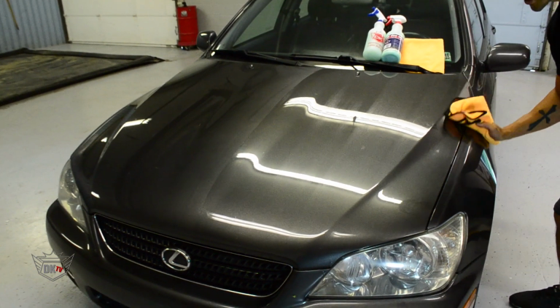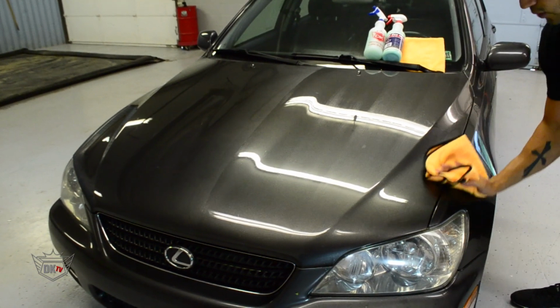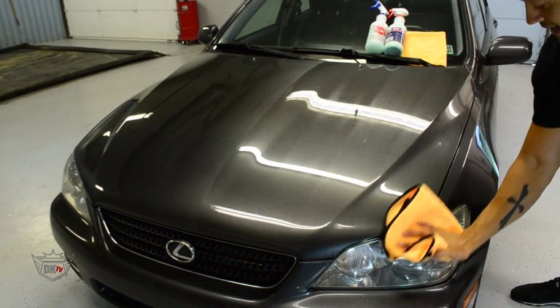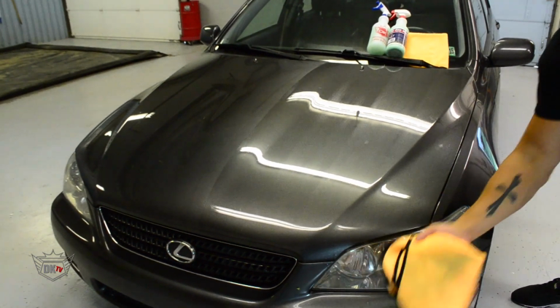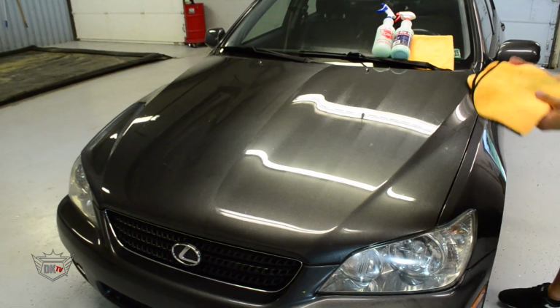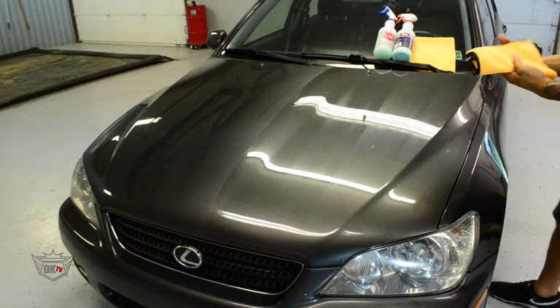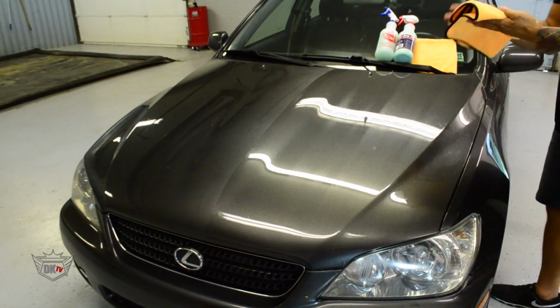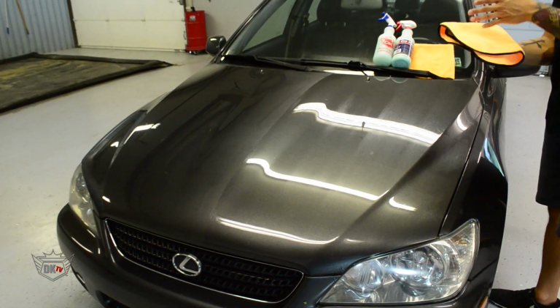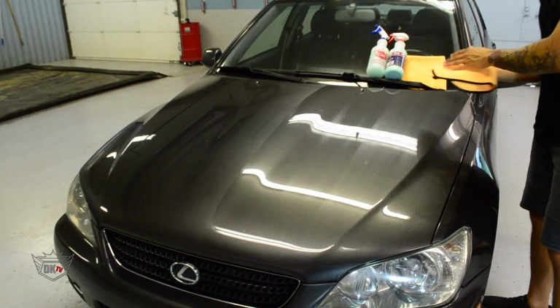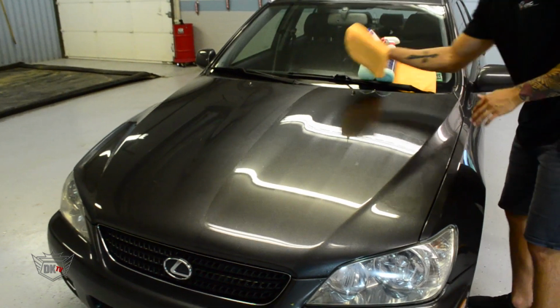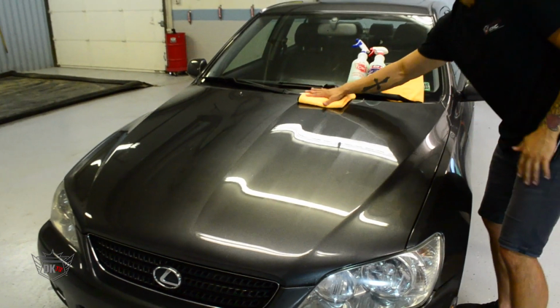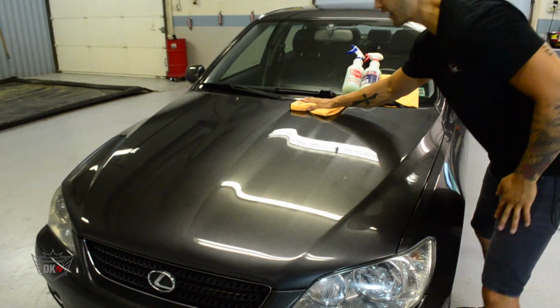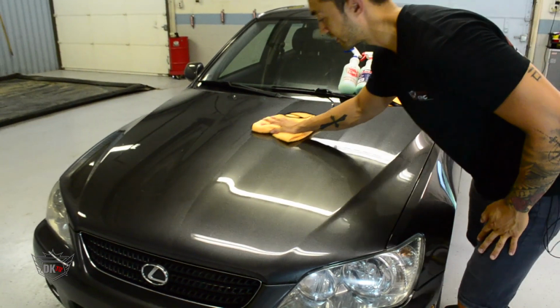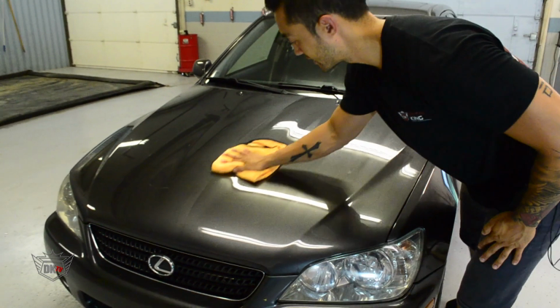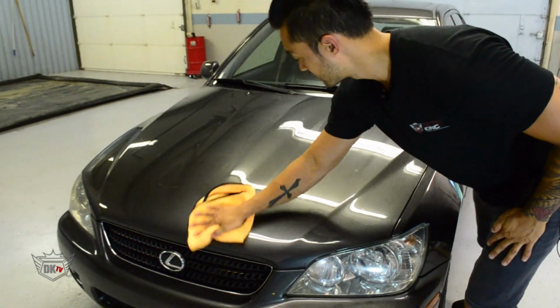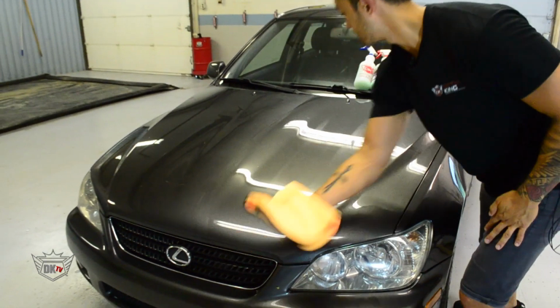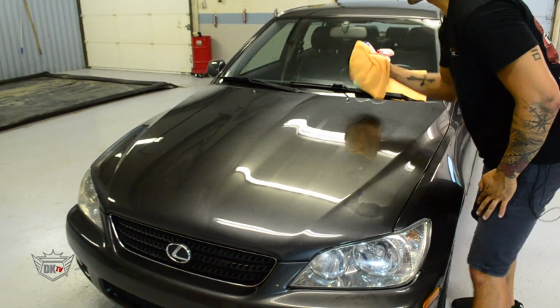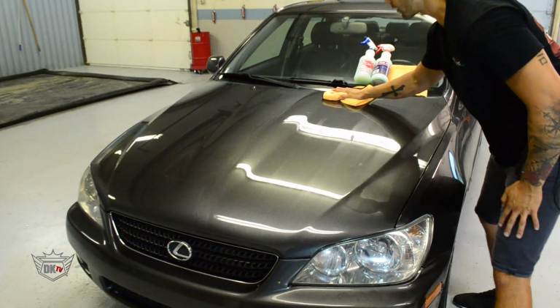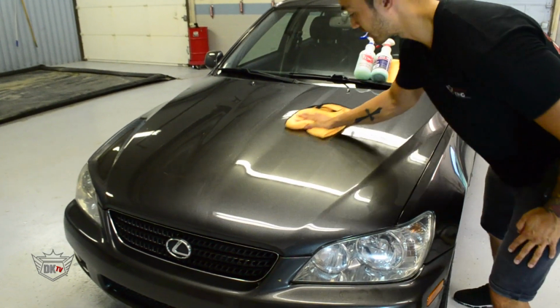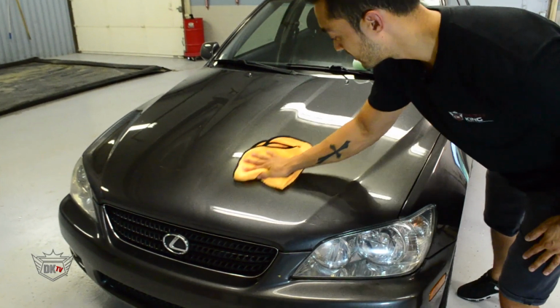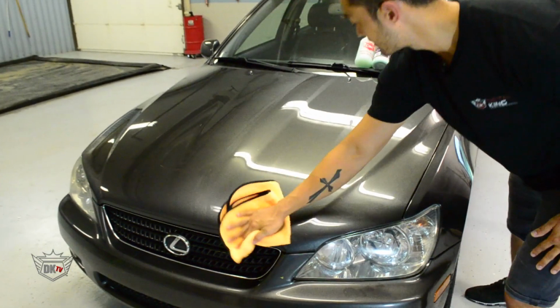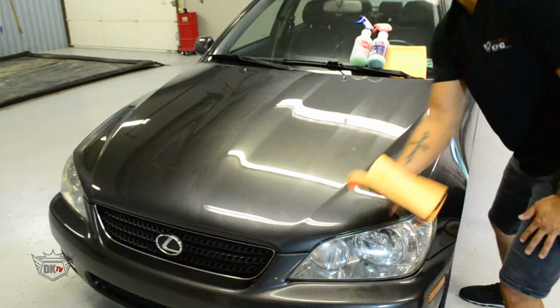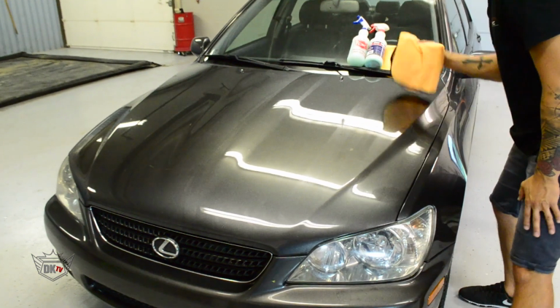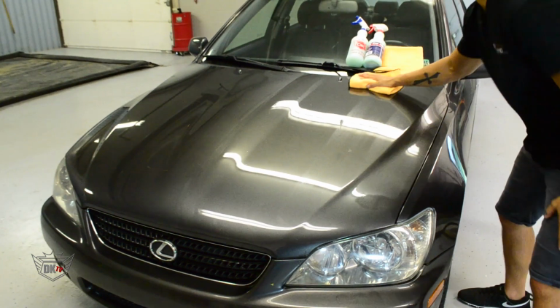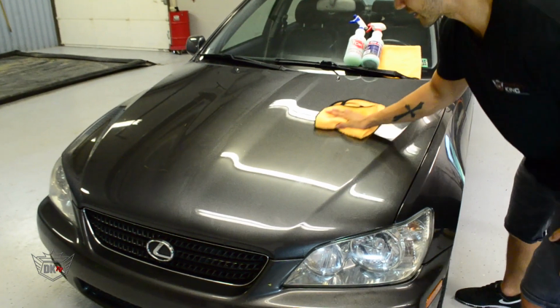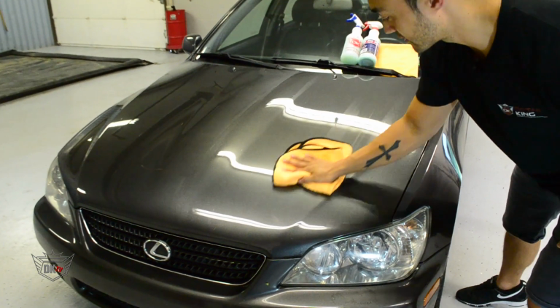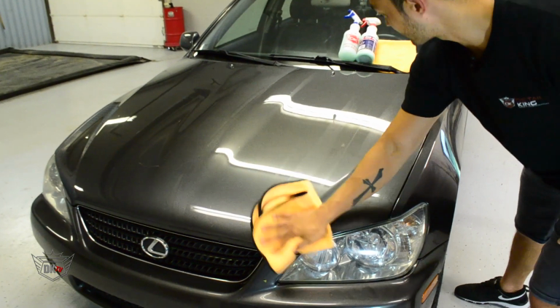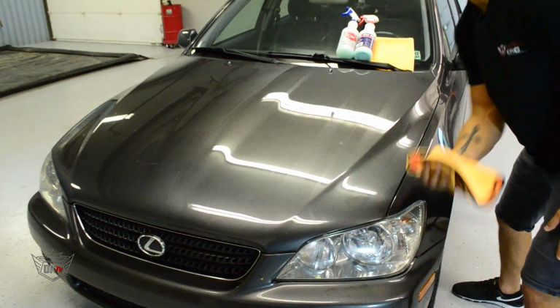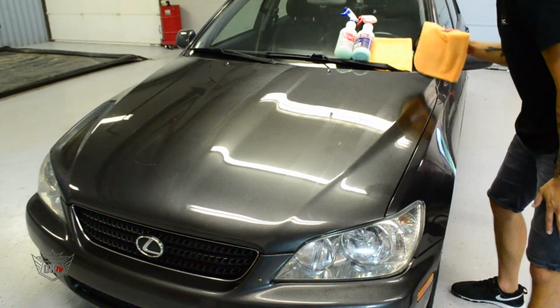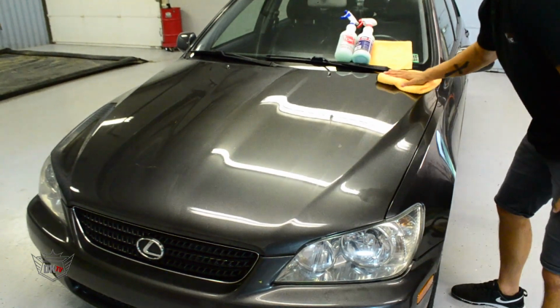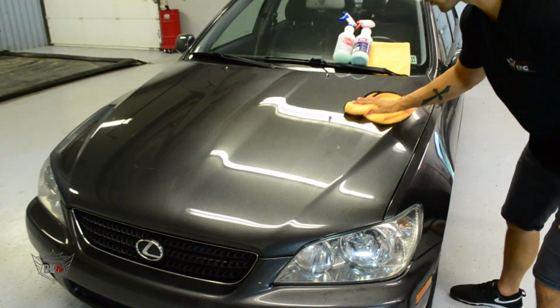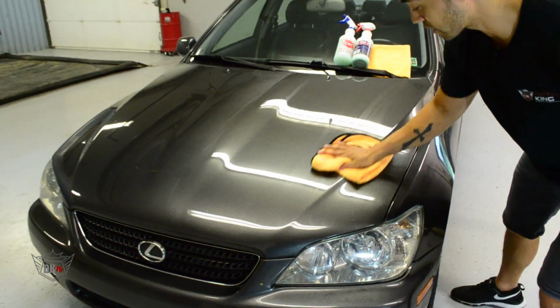After wiping down that section, I'm going to go ahead and flip the towel over to a clean side and then buff off any of that leftover Eco Wash product.